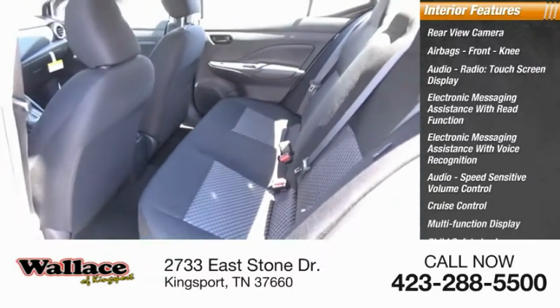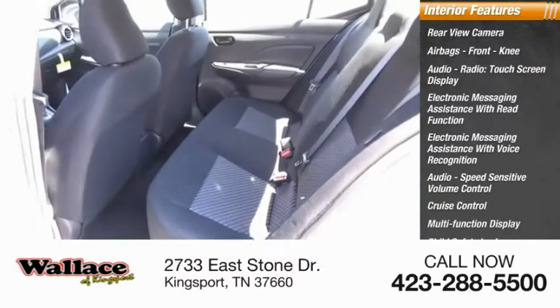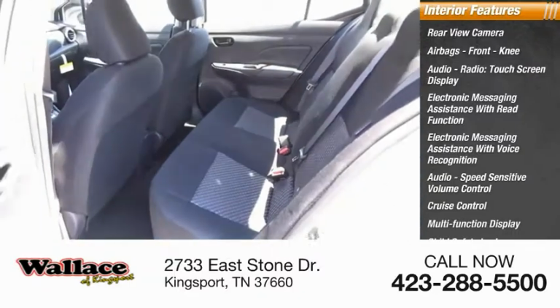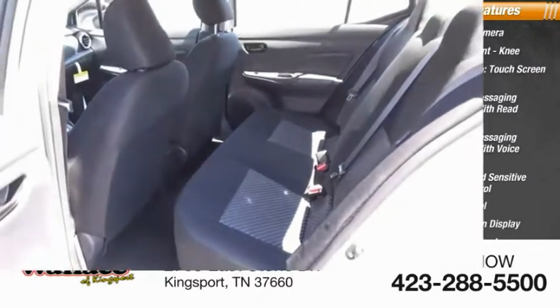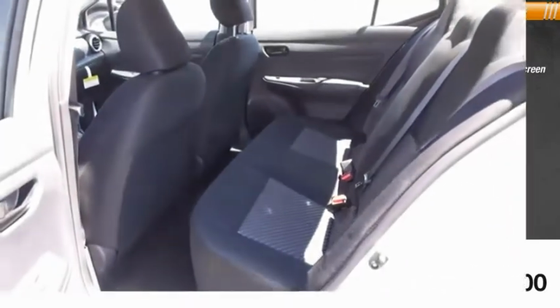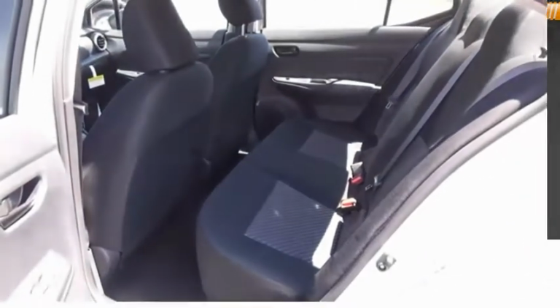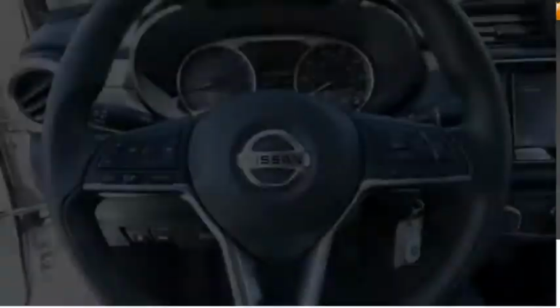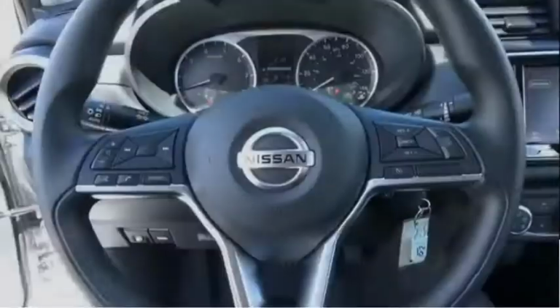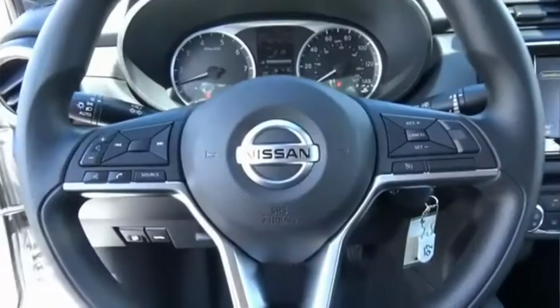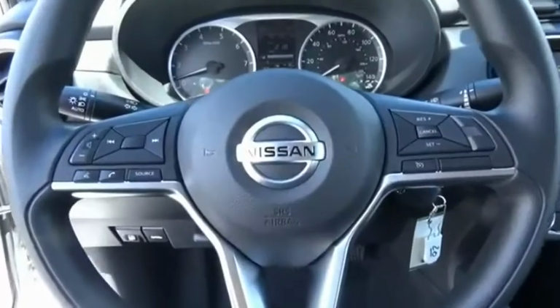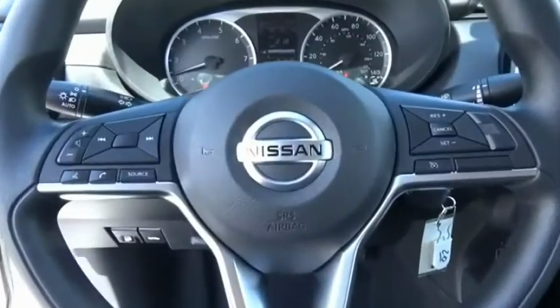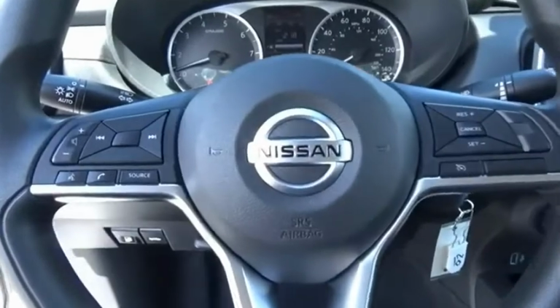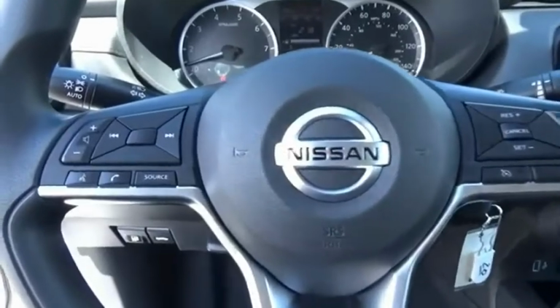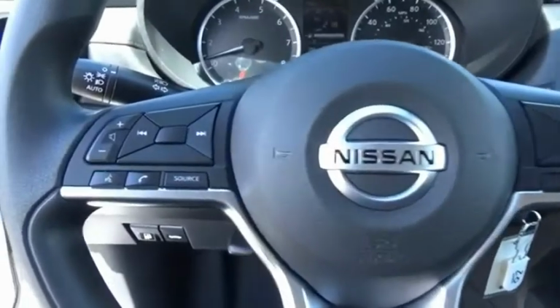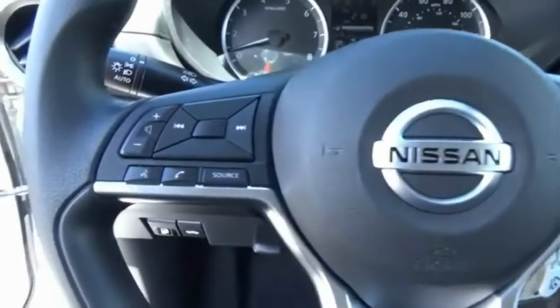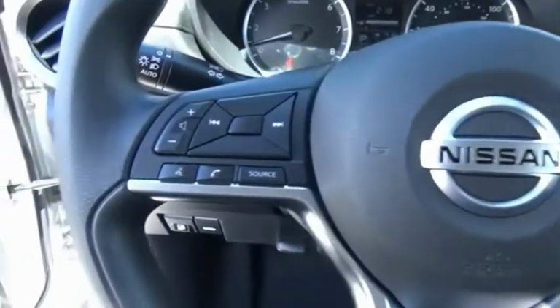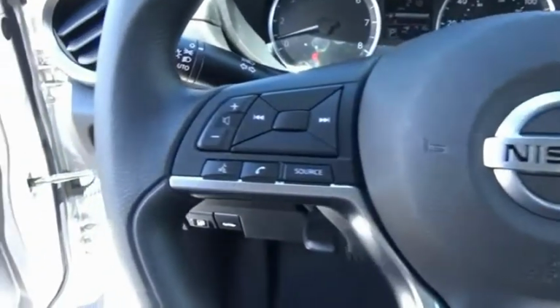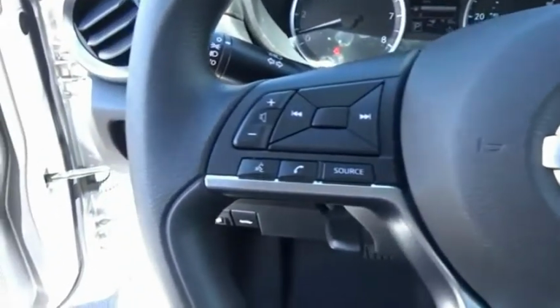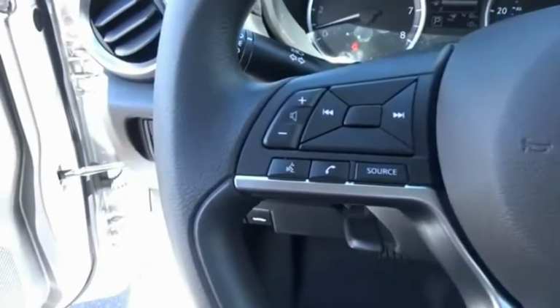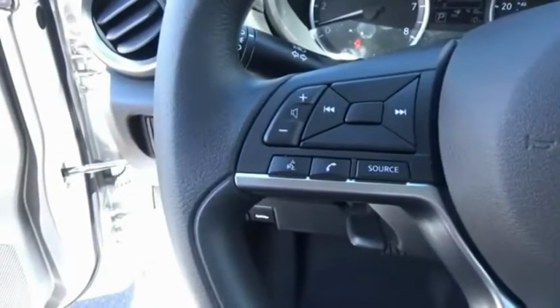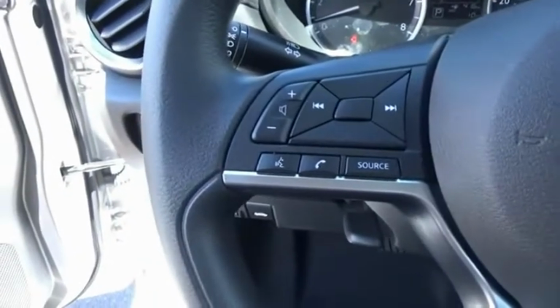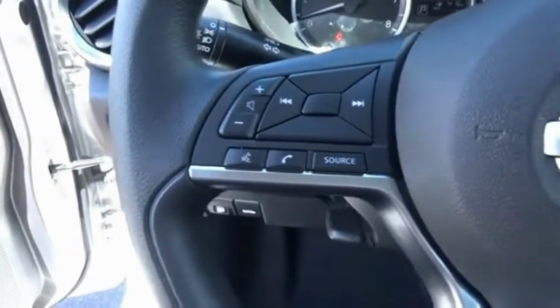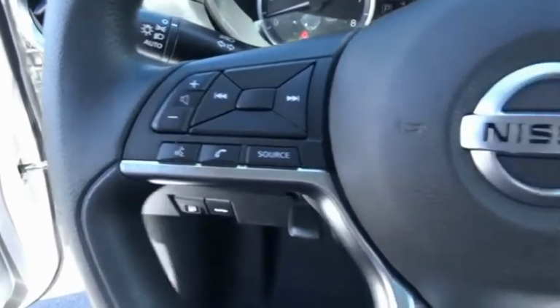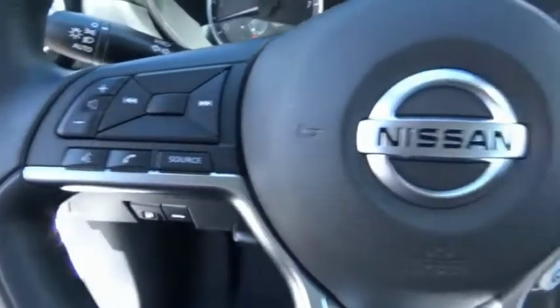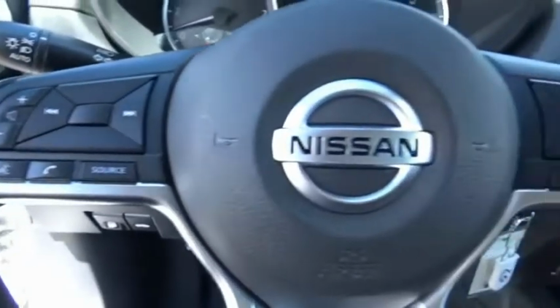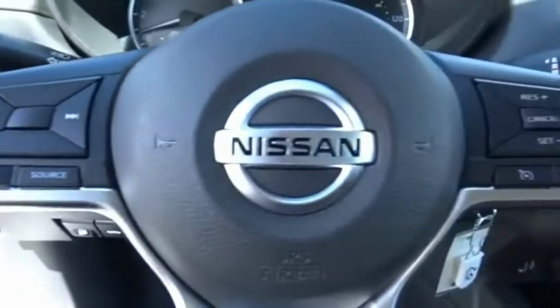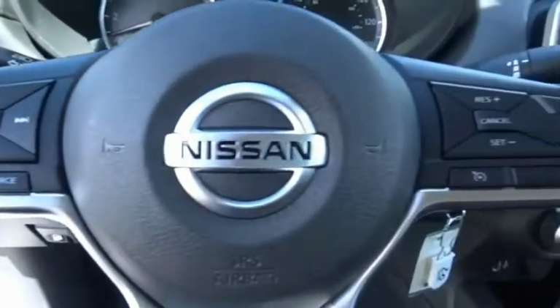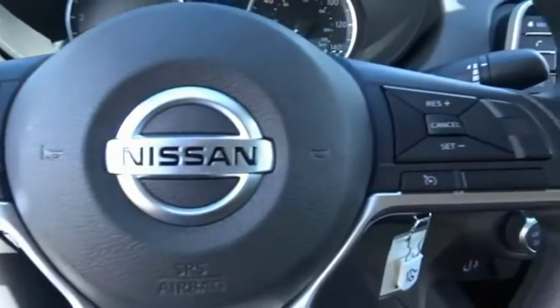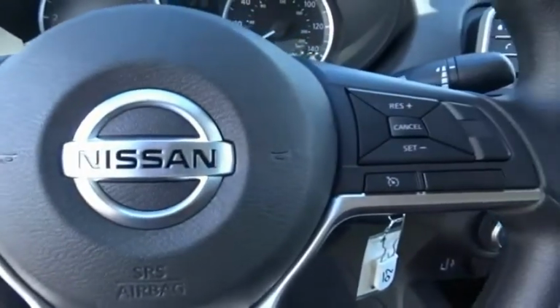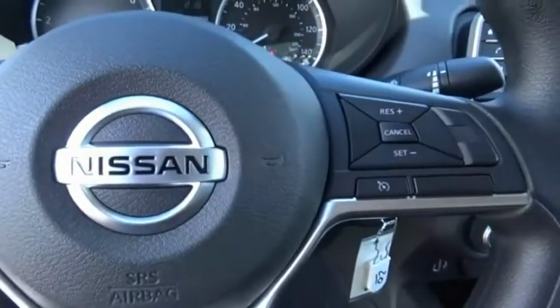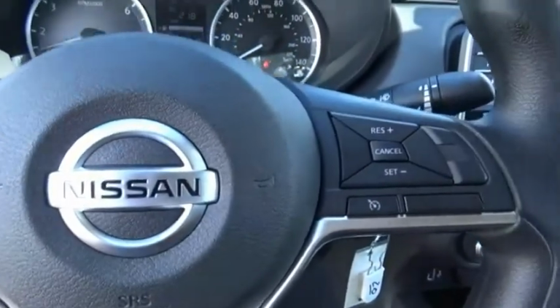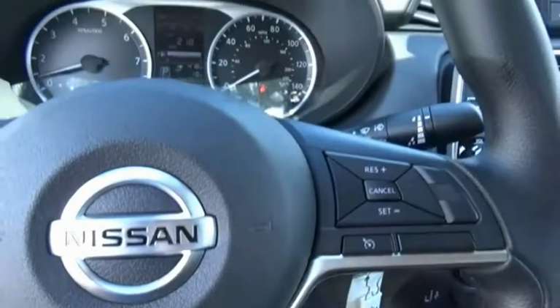Tachometer. If affordable style and reliability are what you're looking for, this vehicle couldn't be more perfect. Drive it today.